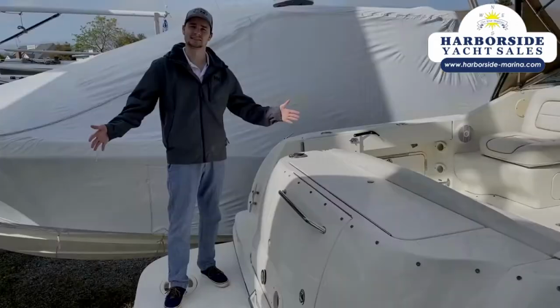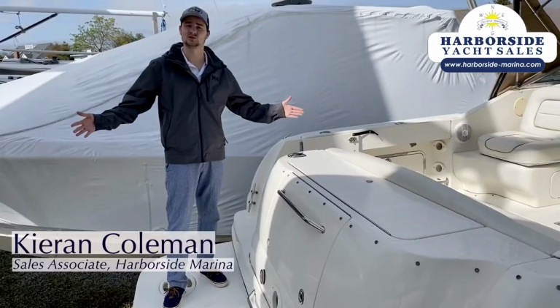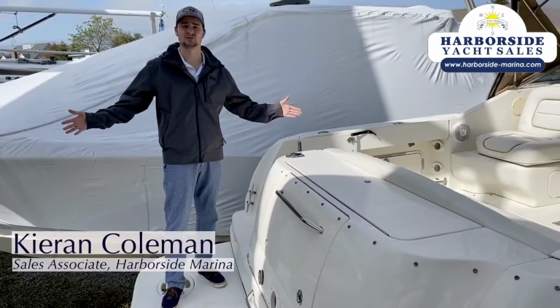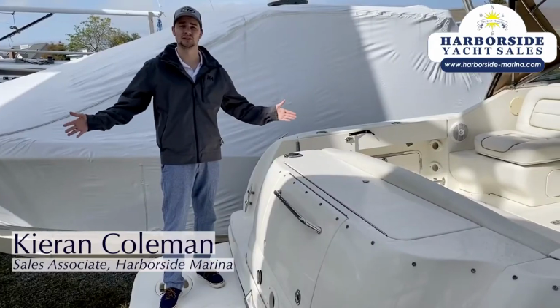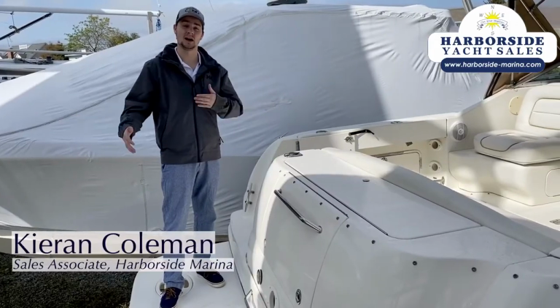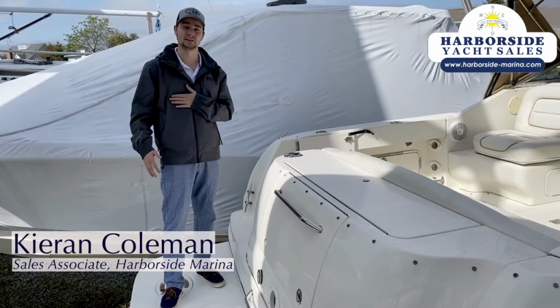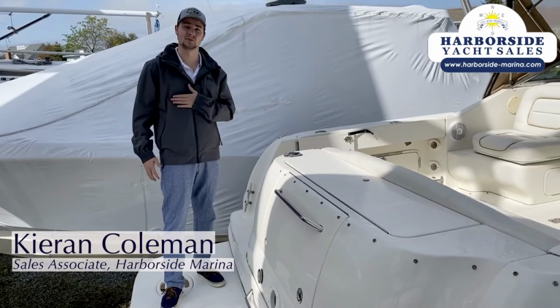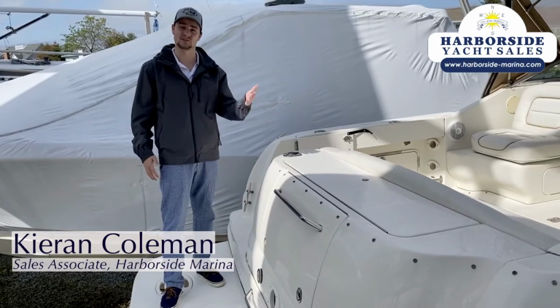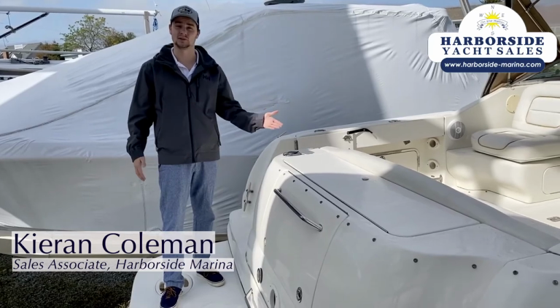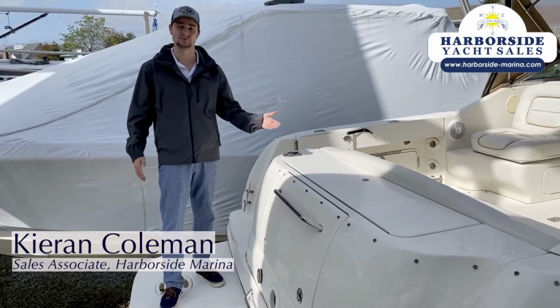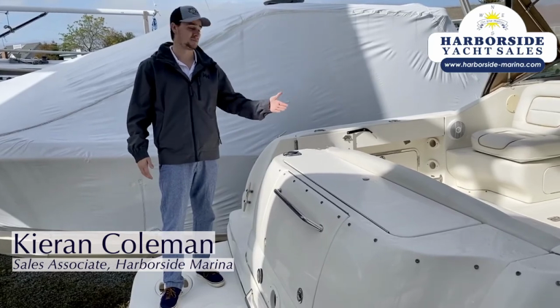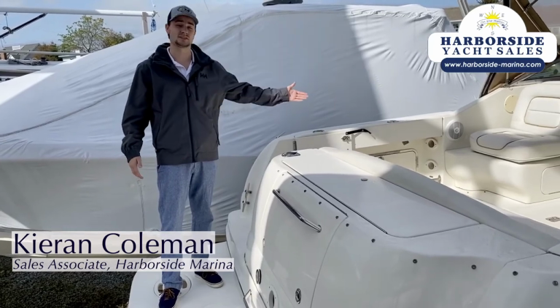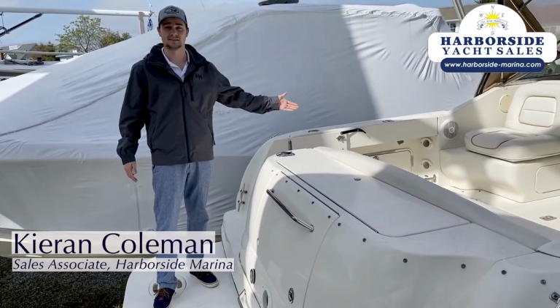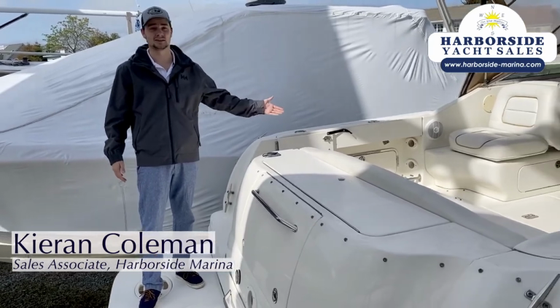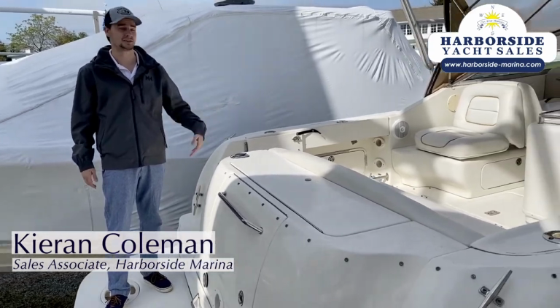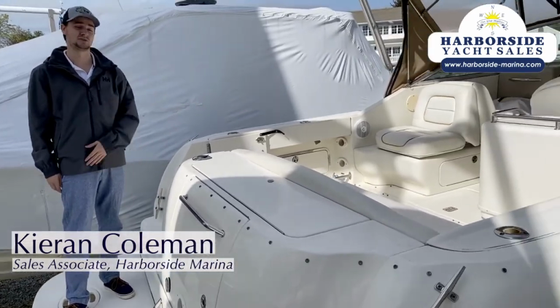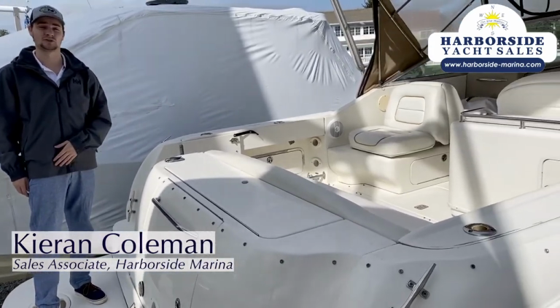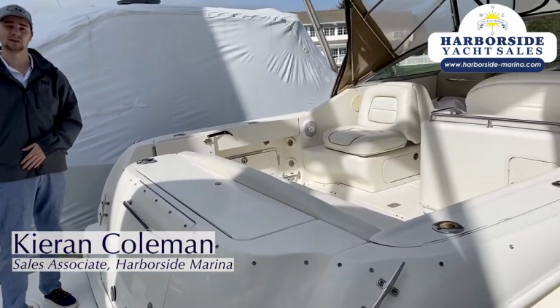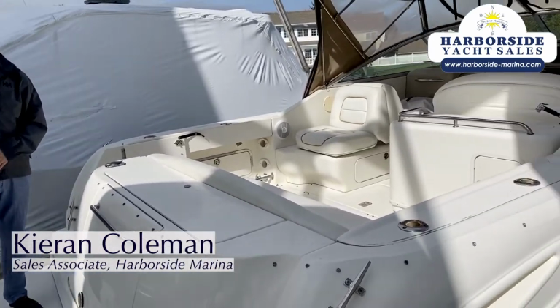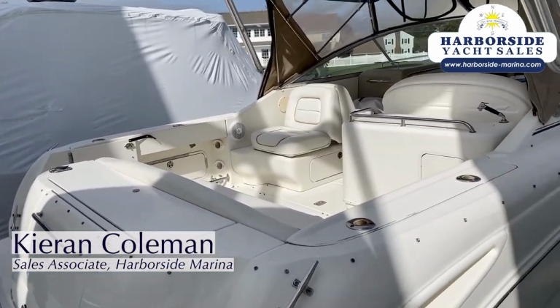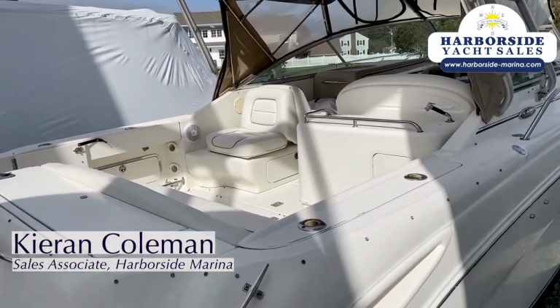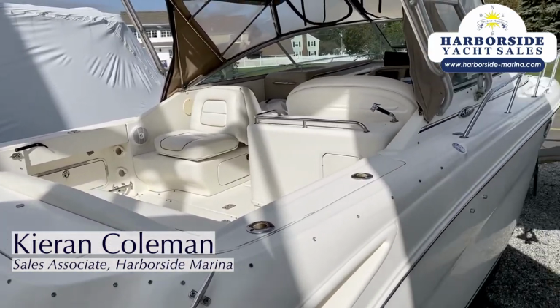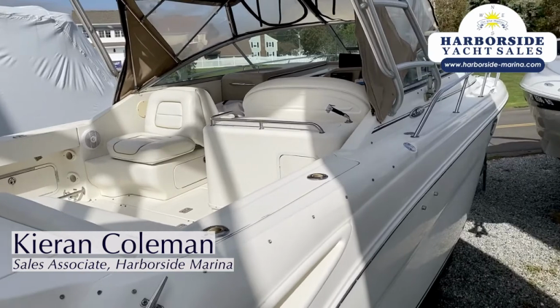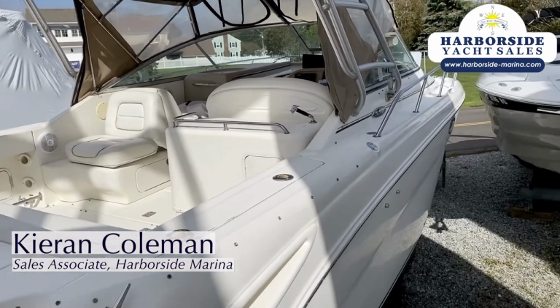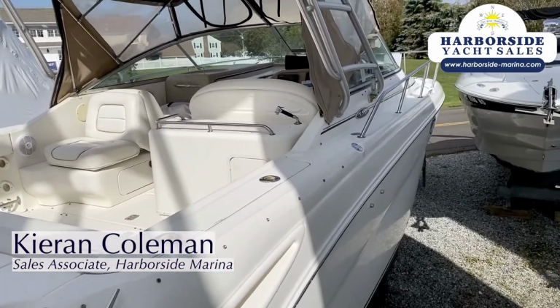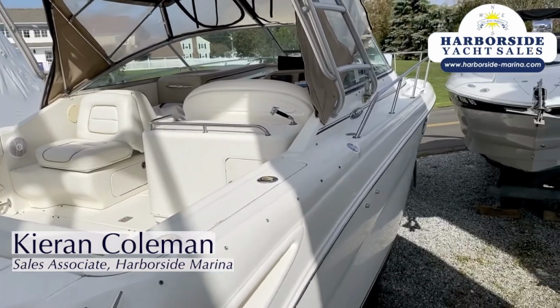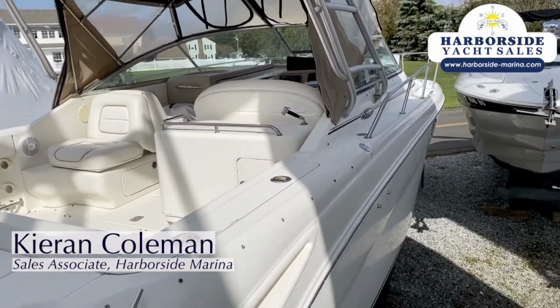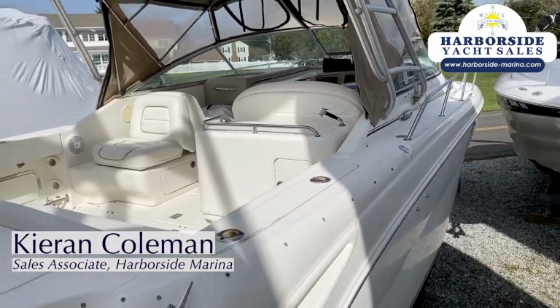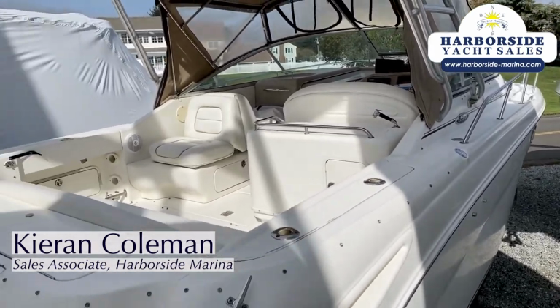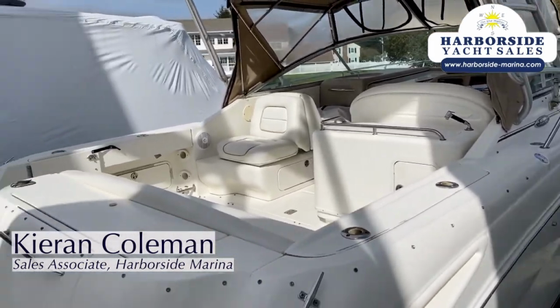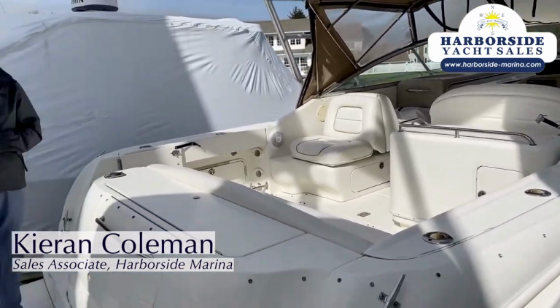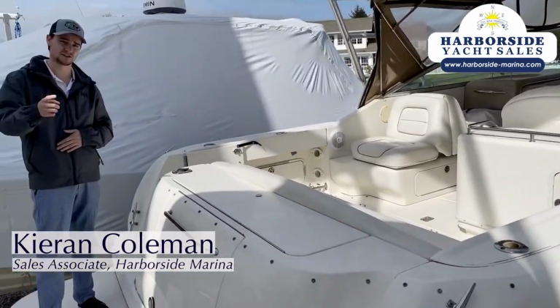Thank you so much for tuning in. I've been Kieran with Harborside Marina. Please come down and take a look at this beautiful 31-foot Amberjack — can't wait to see you soon. Fins up.